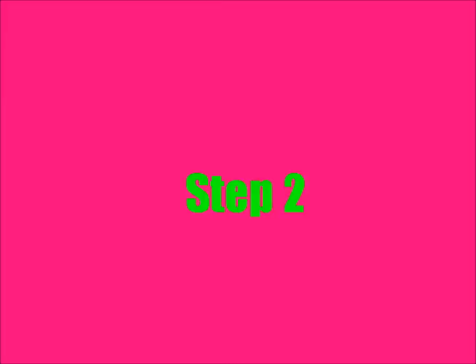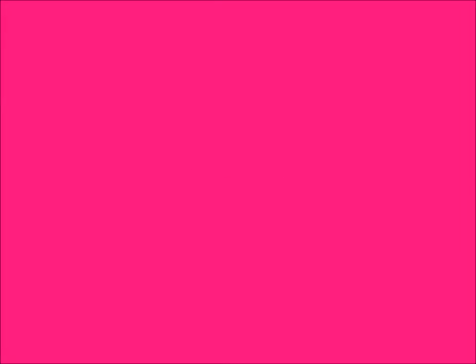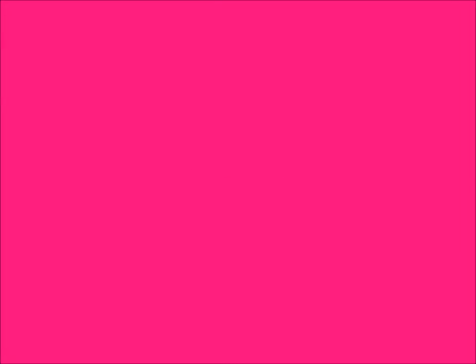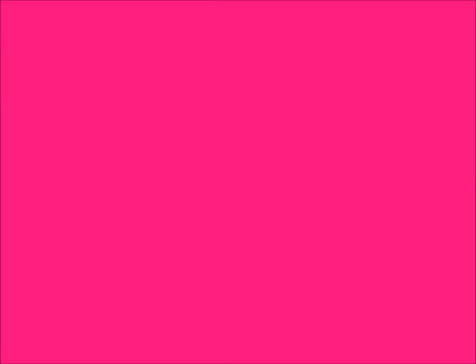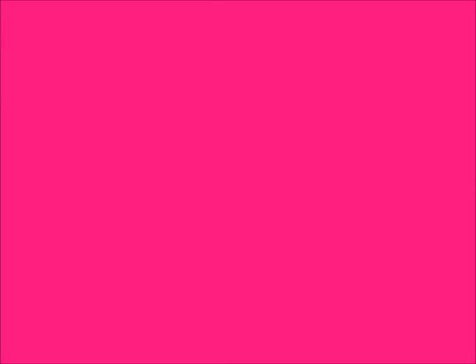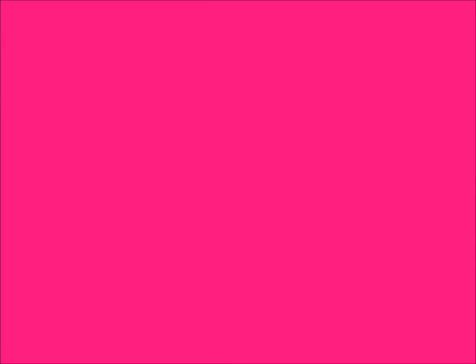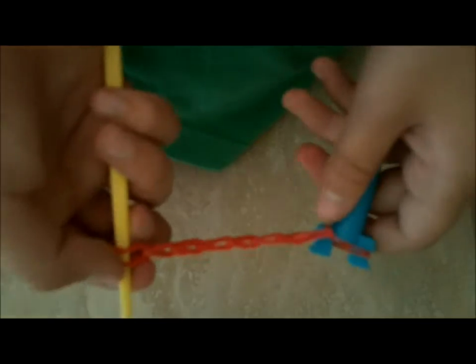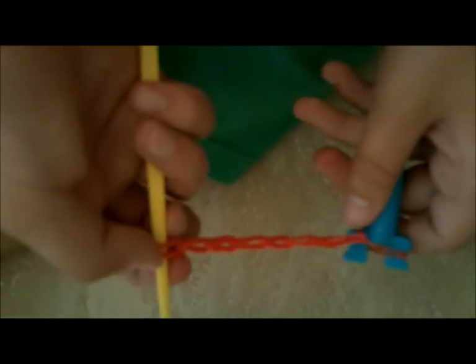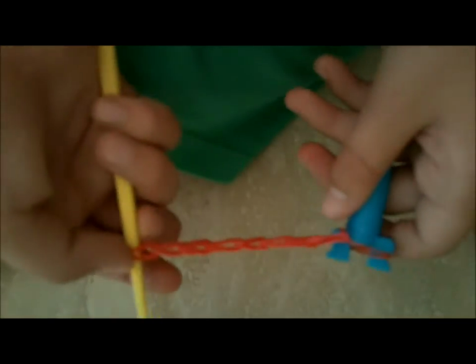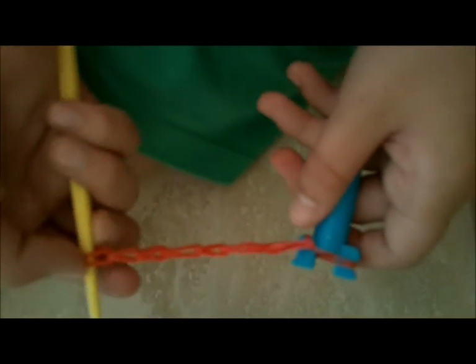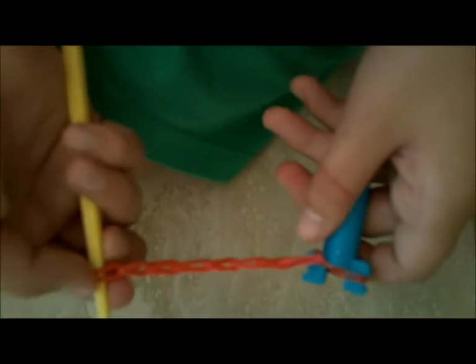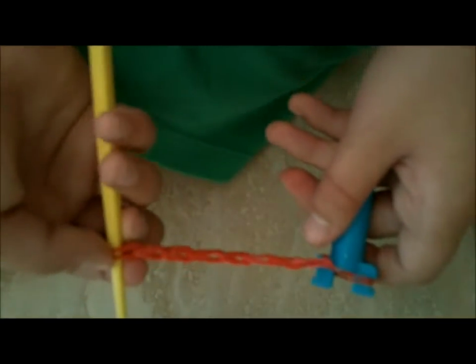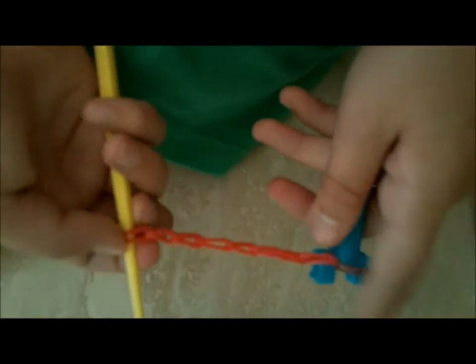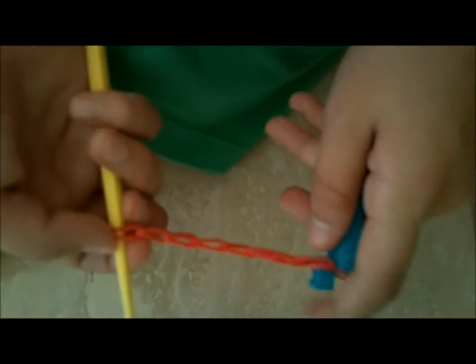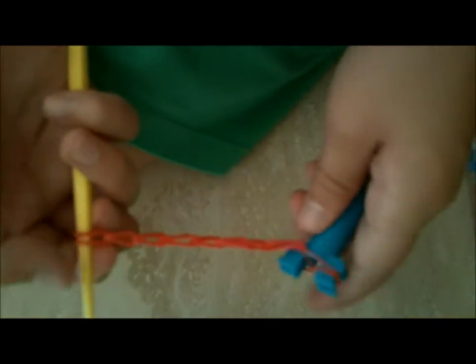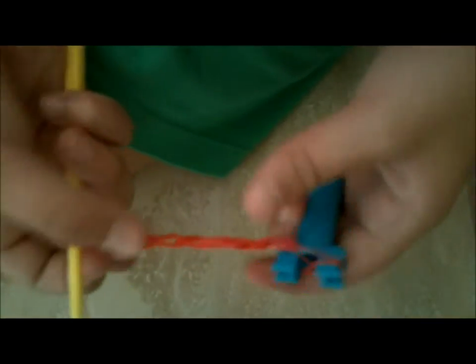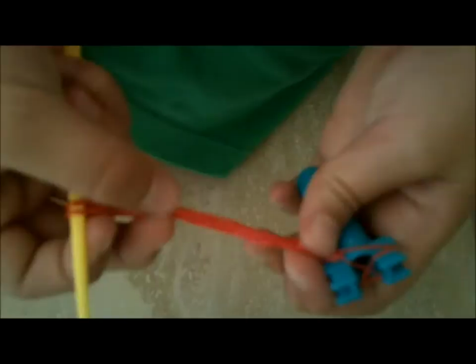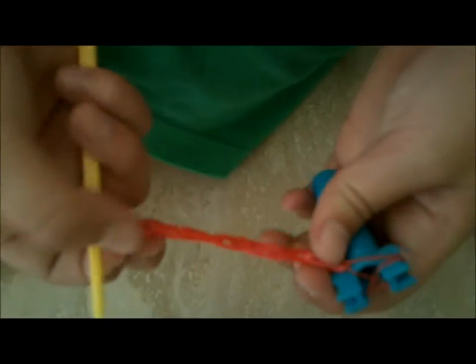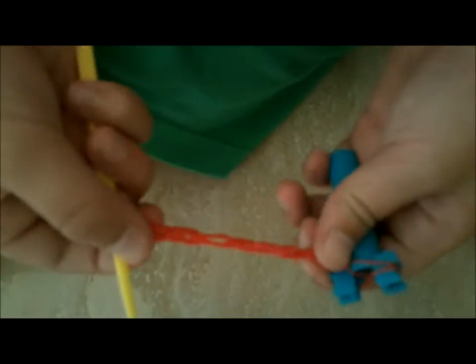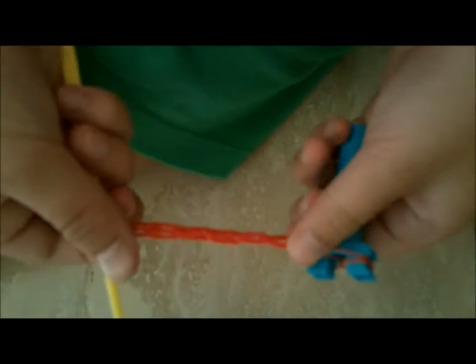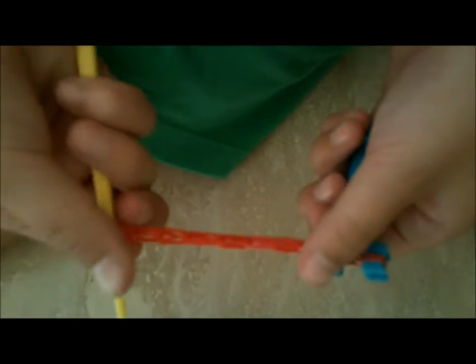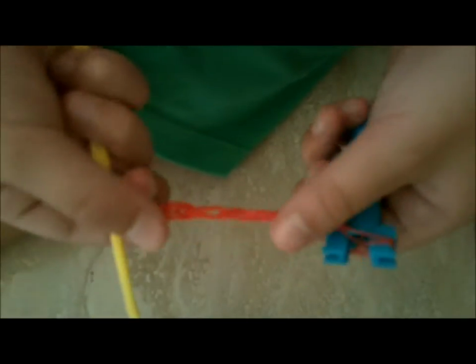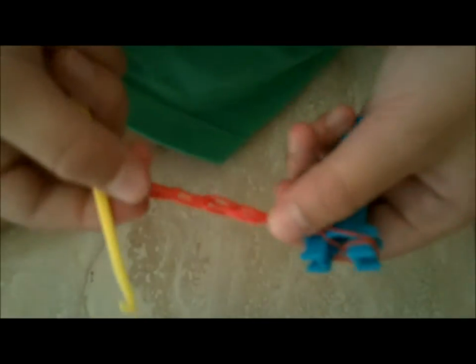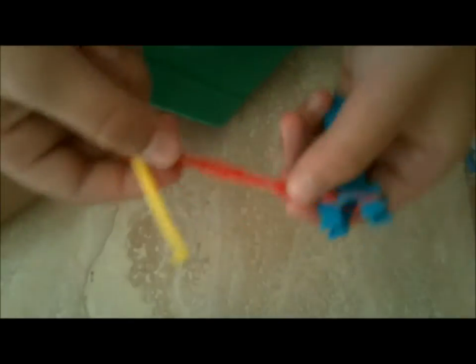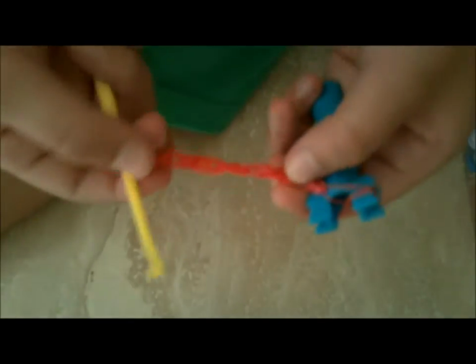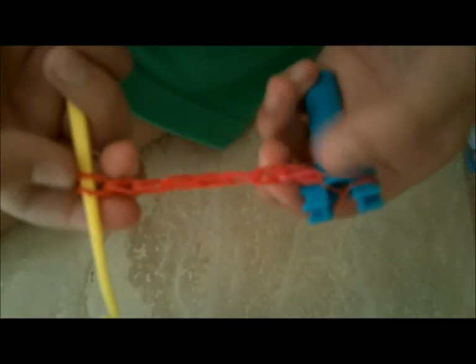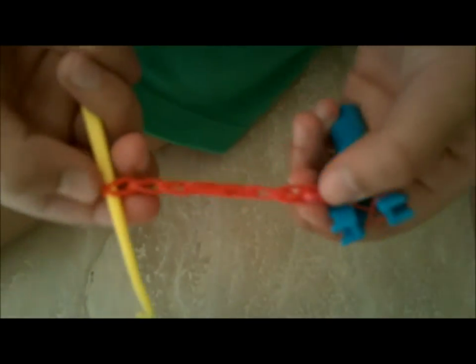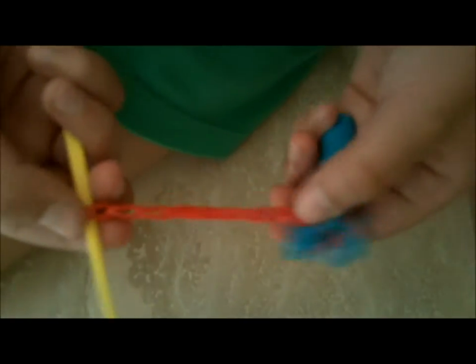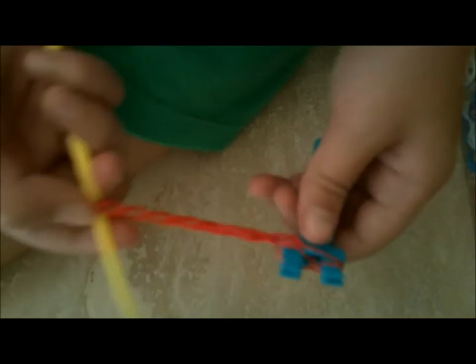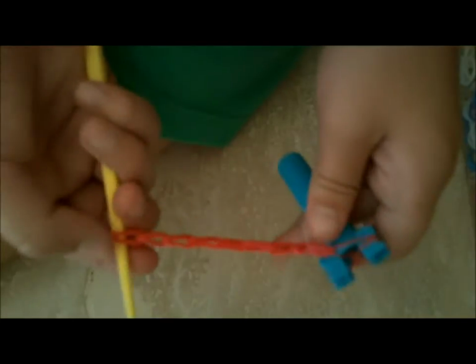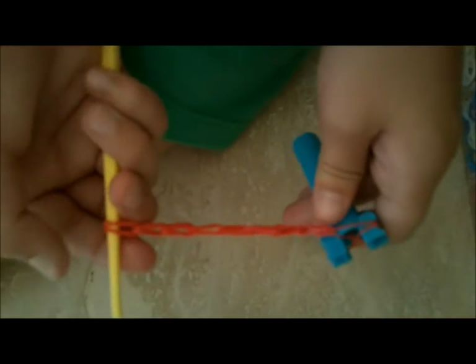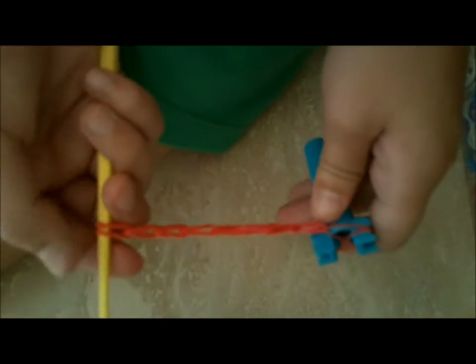When you're finished, you will have your natural toe size. My toe size is nine rubber bands long.